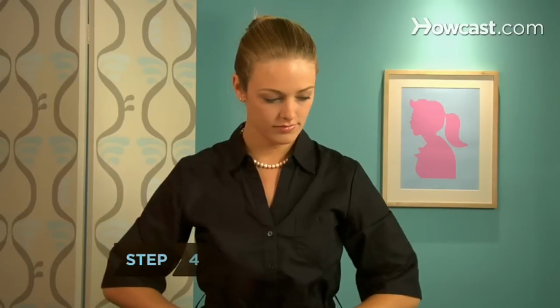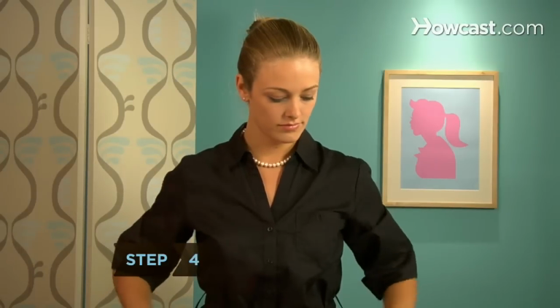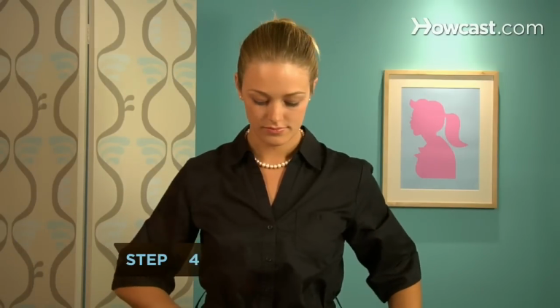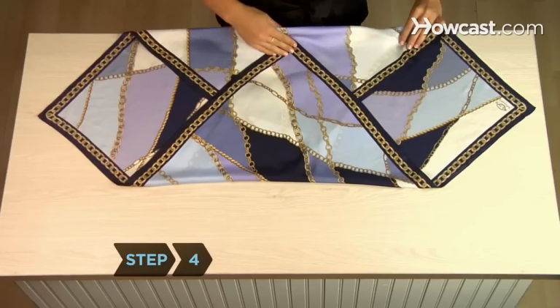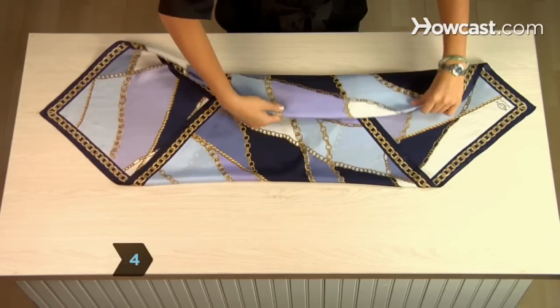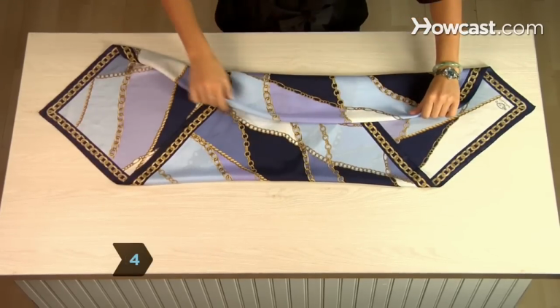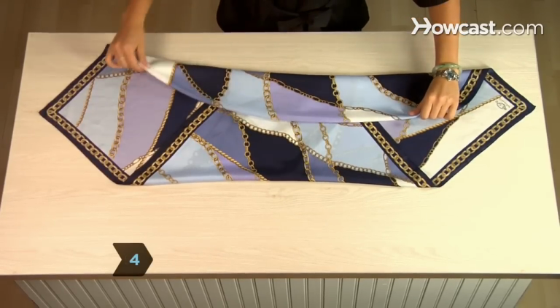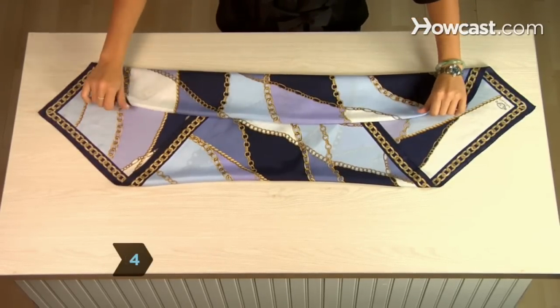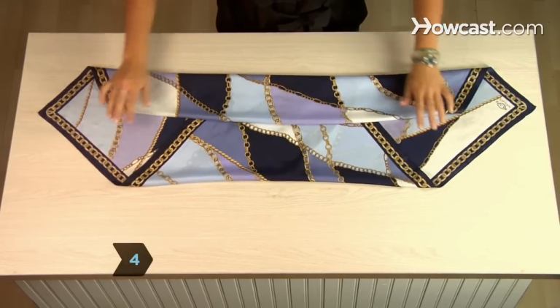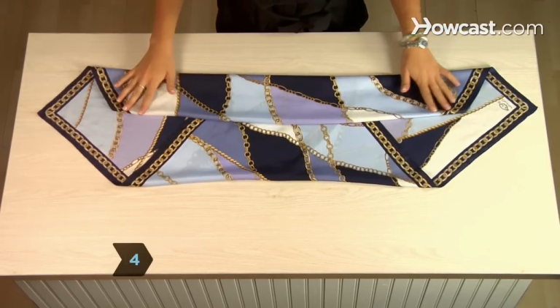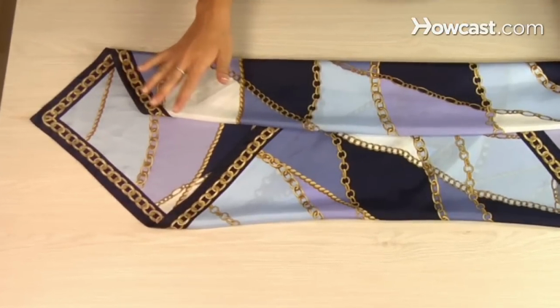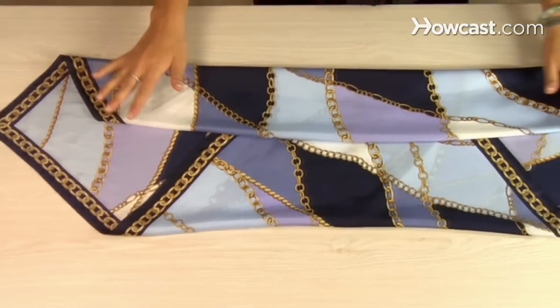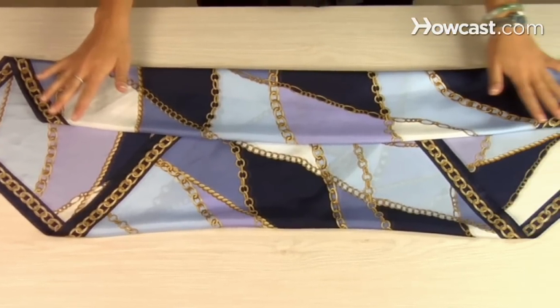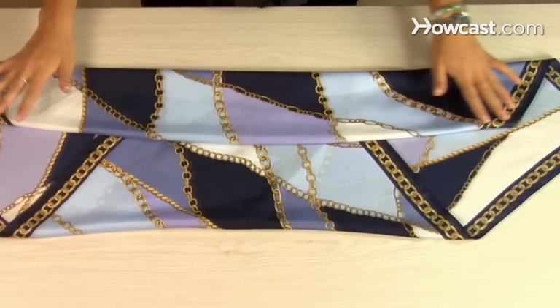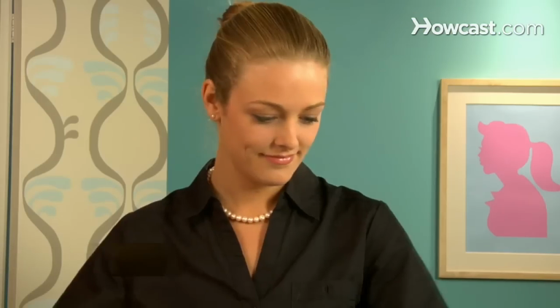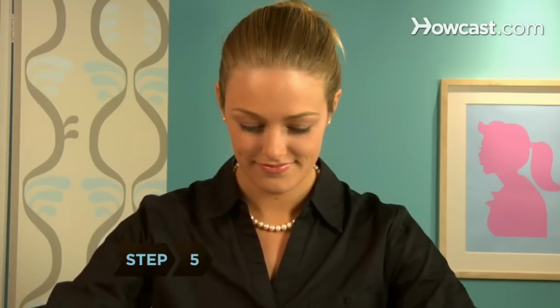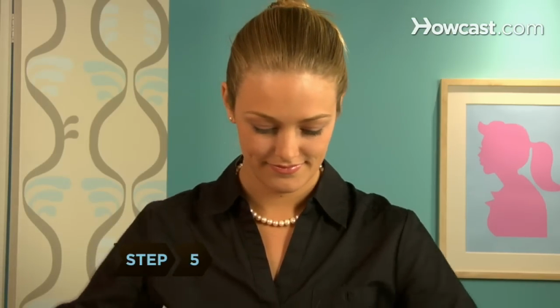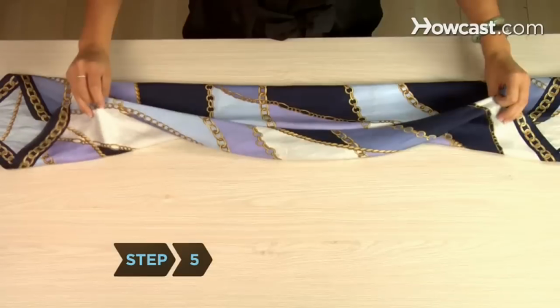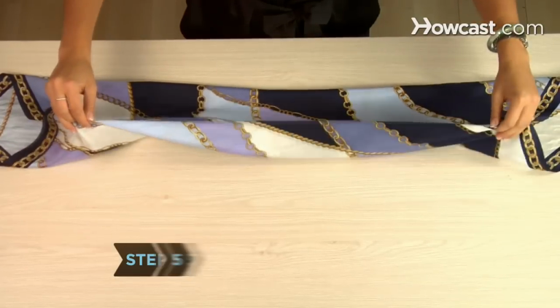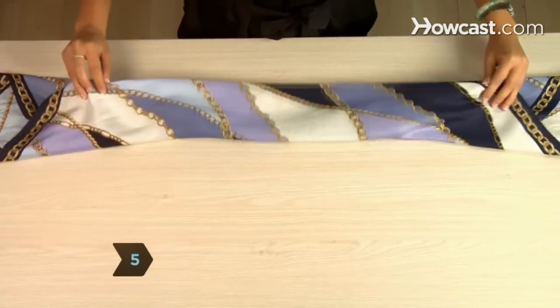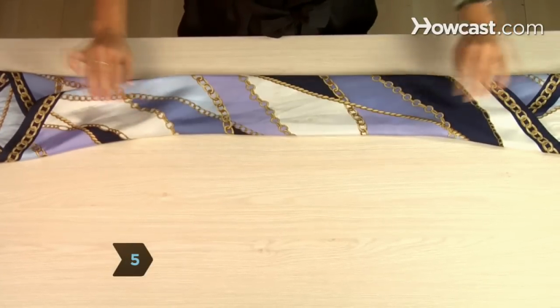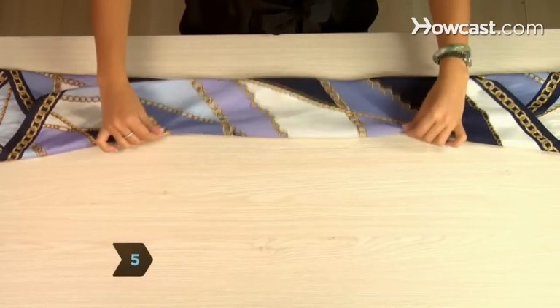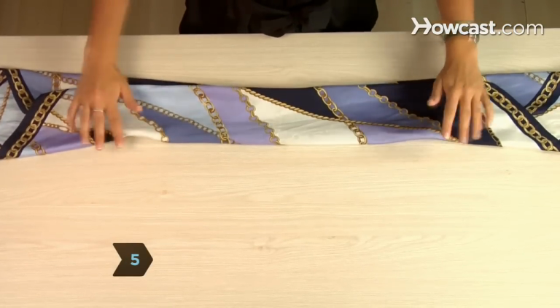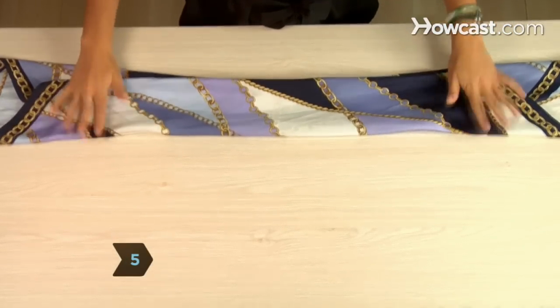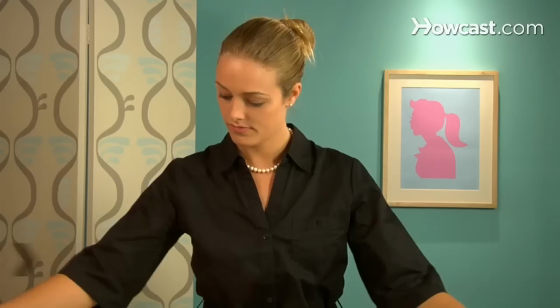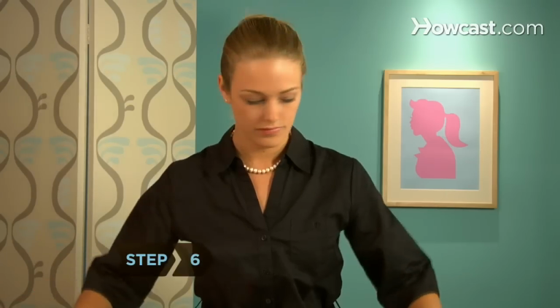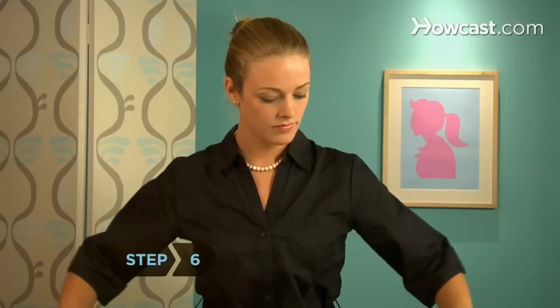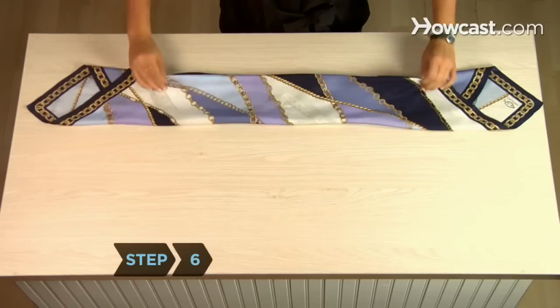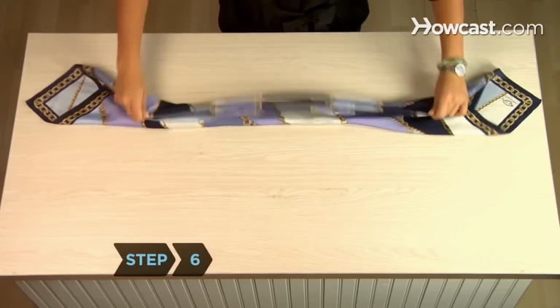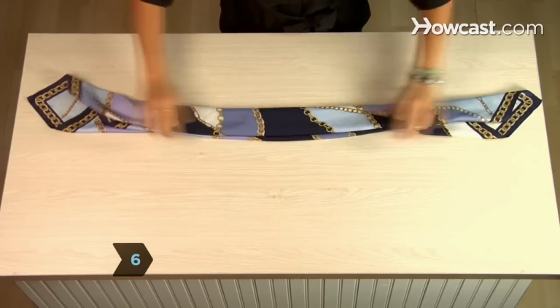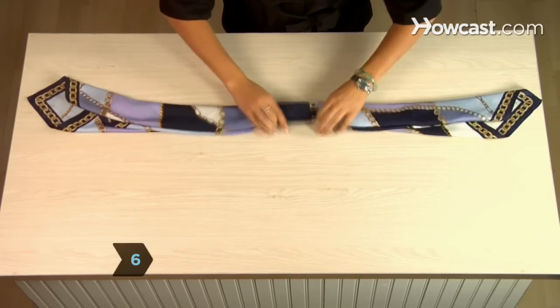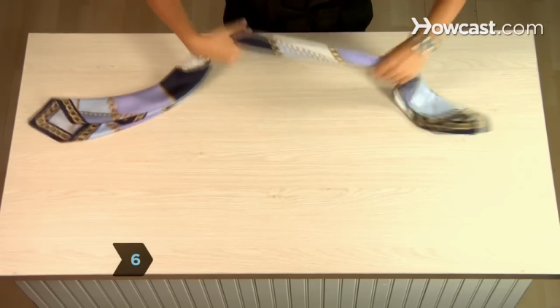Step 4. Fold the bottom edge over so that it is directly in line with the scarf points on the left and right. Step 5. Now fold the top edge down to the newly formed bottom edge. Step 6. Fold the entire scarf again, lengthwise.